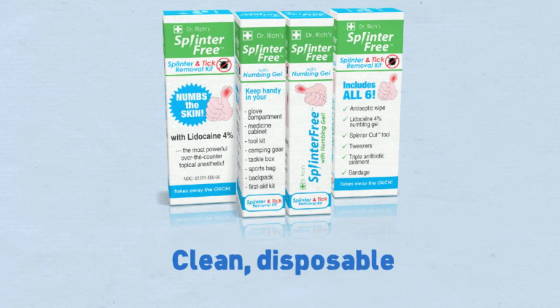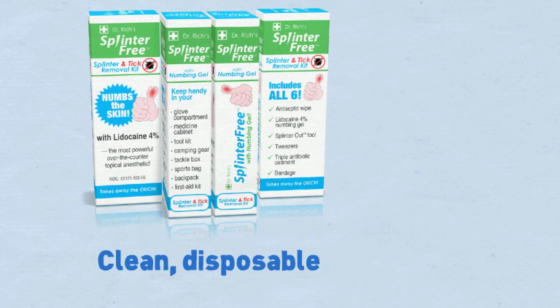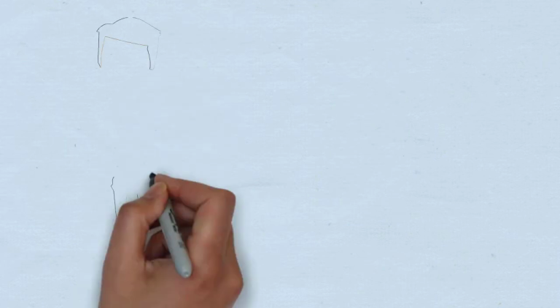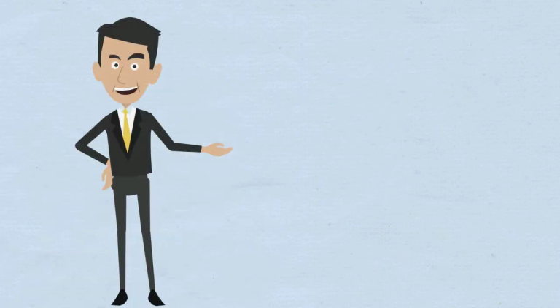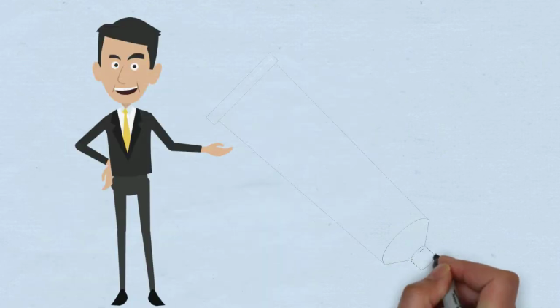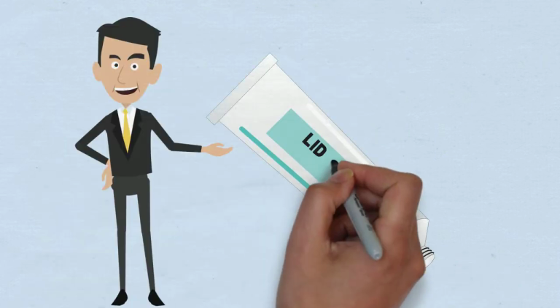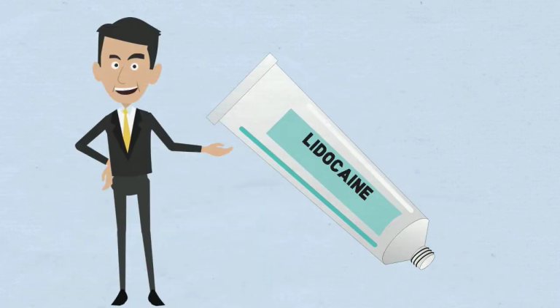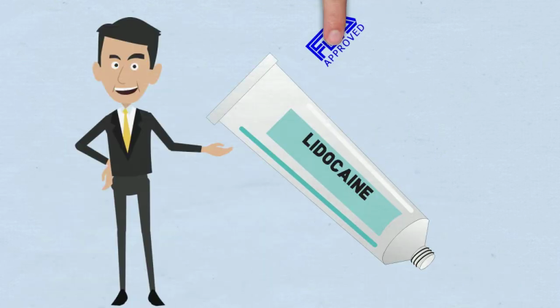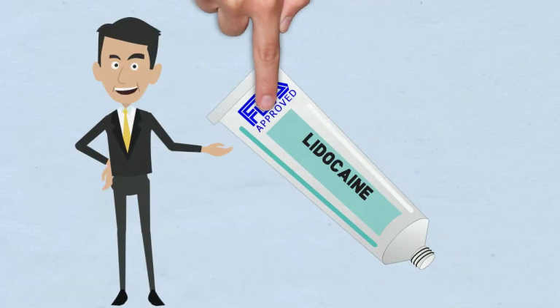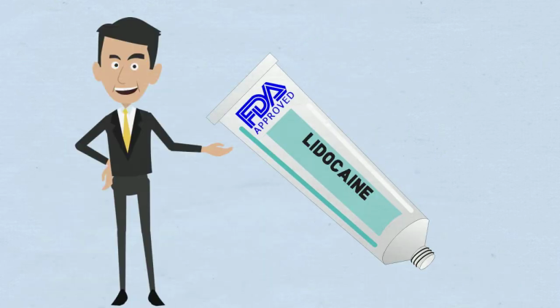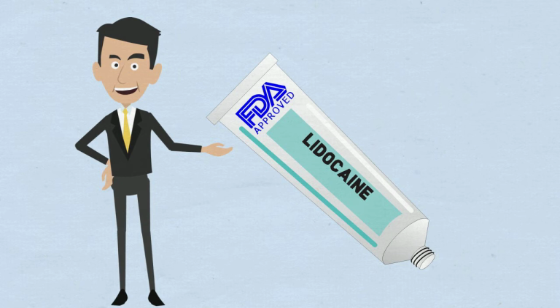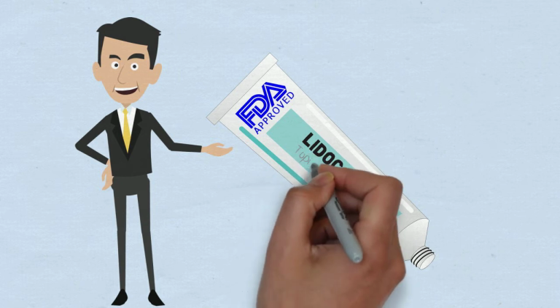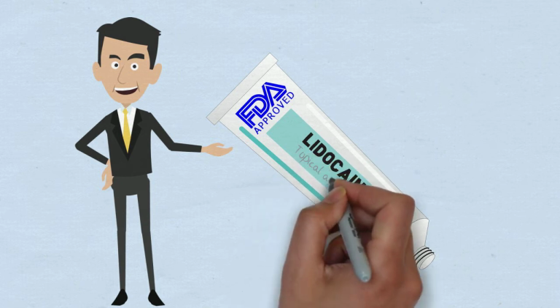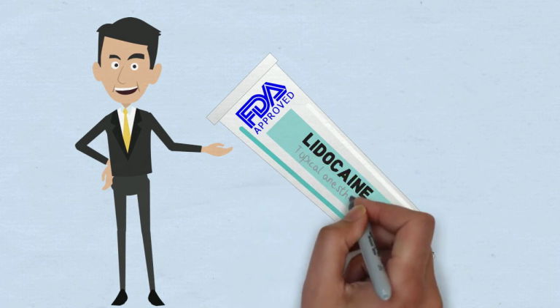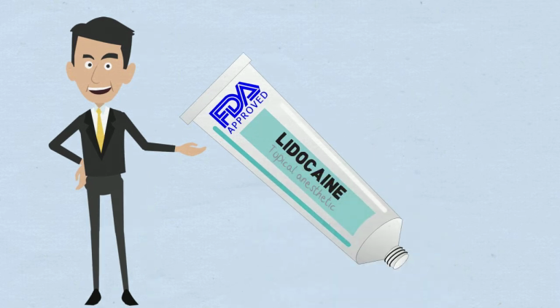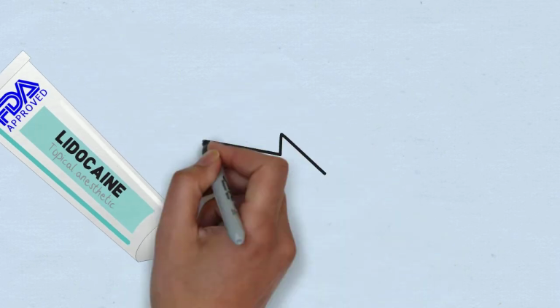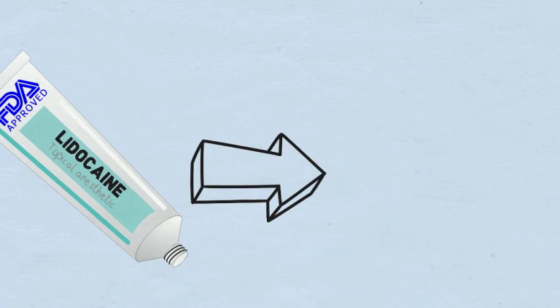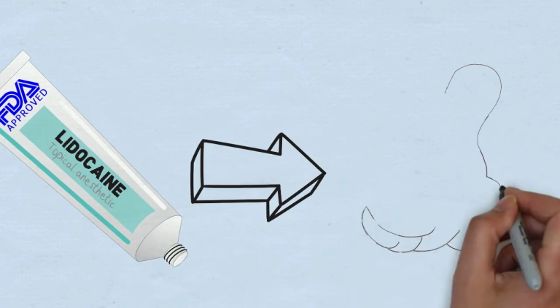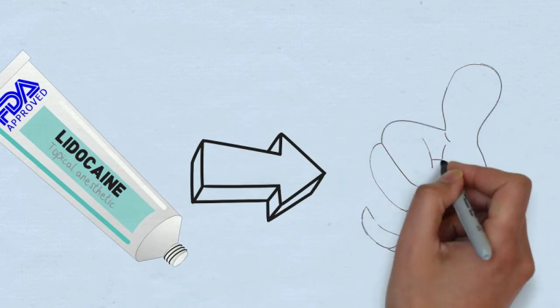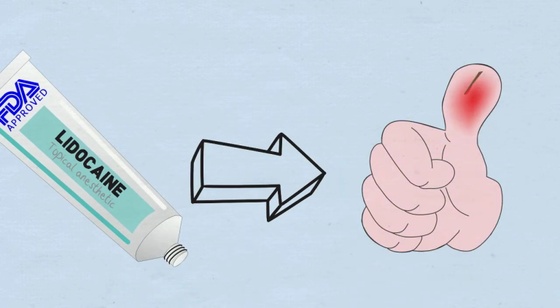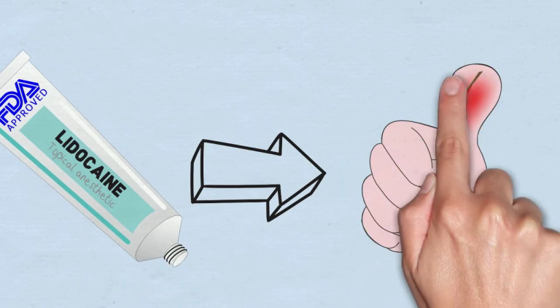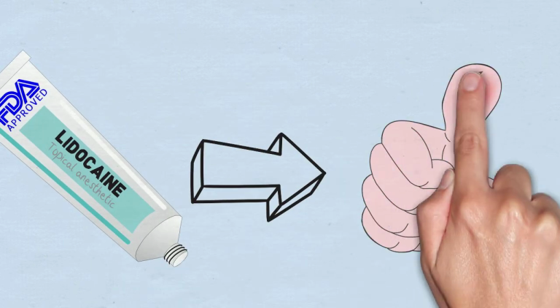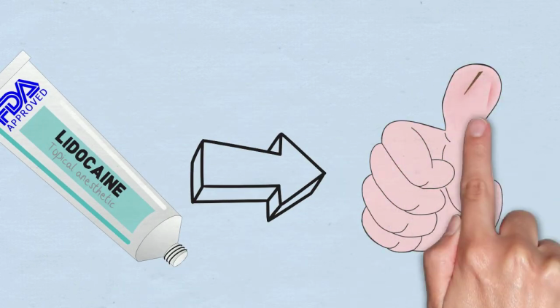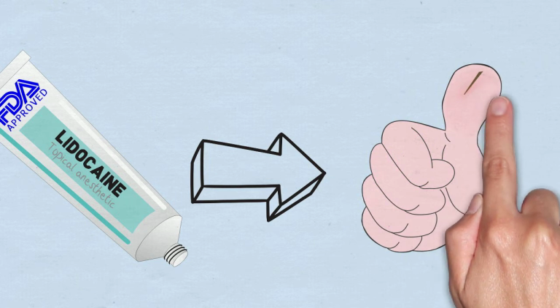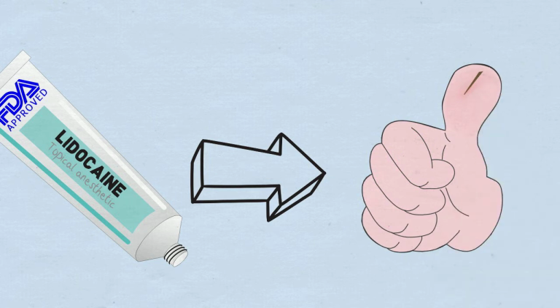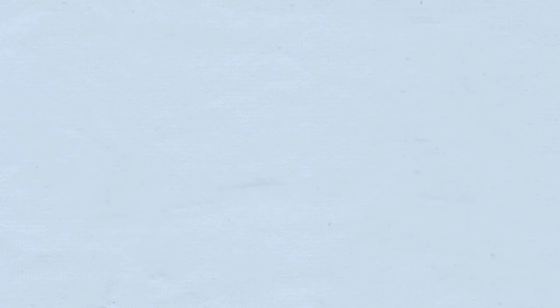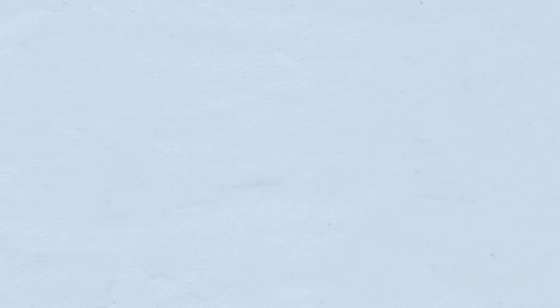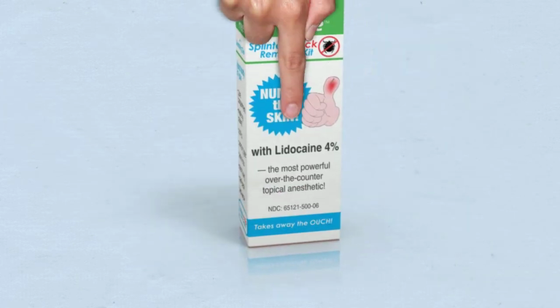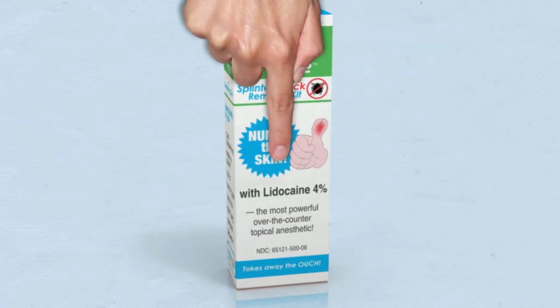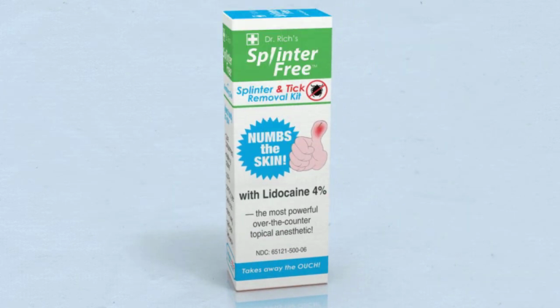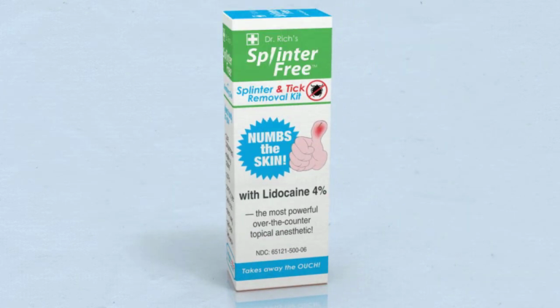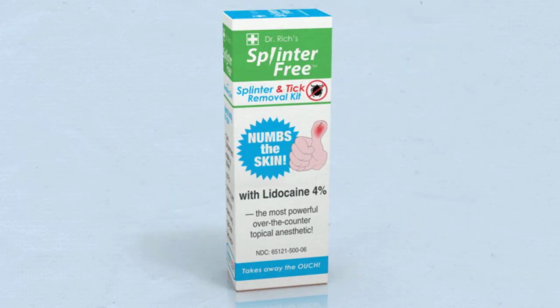Best of all, Splinterfree includes lidocaine, the most powerful FDA-approved topical anesthetic on the market. Lidocaine numbs your skin before removing the splinter or tick.